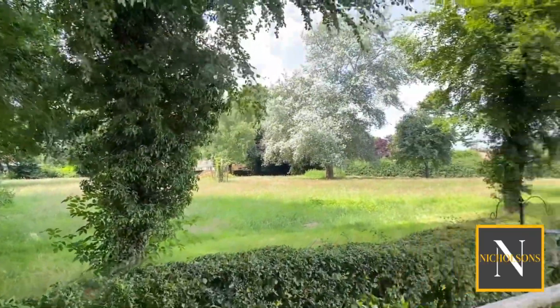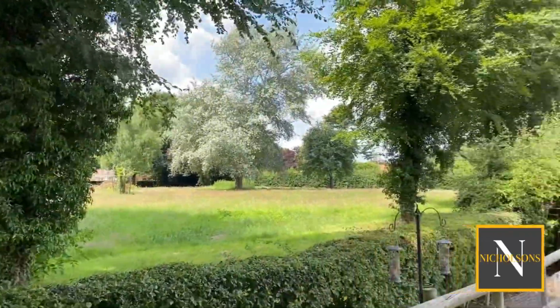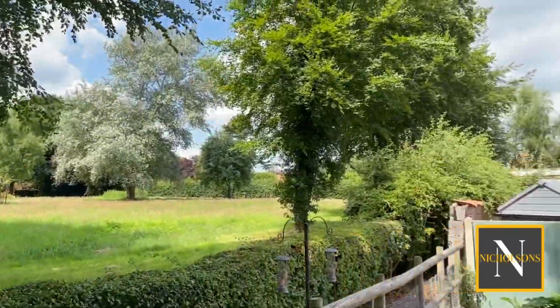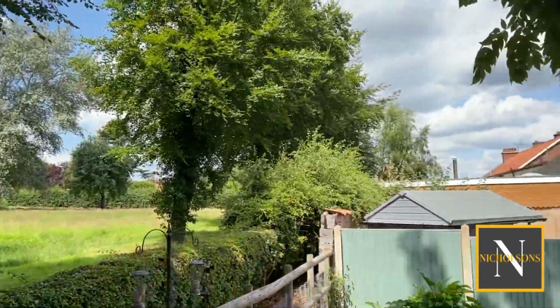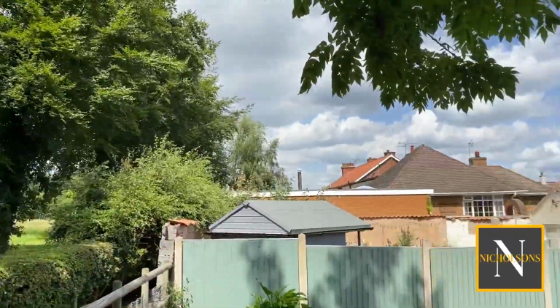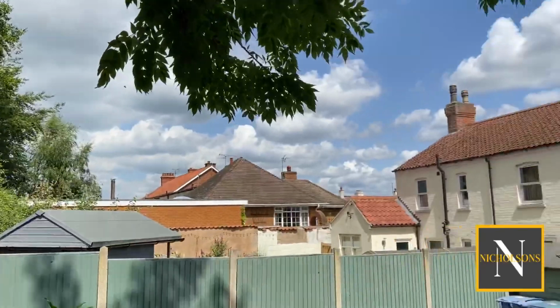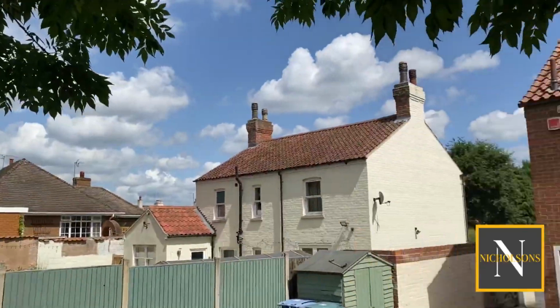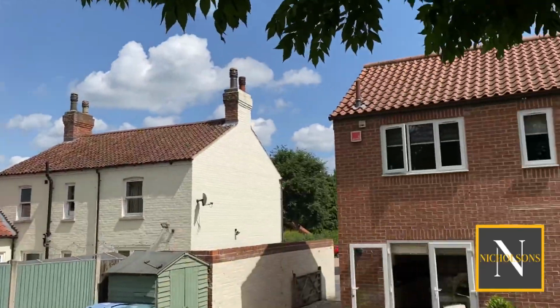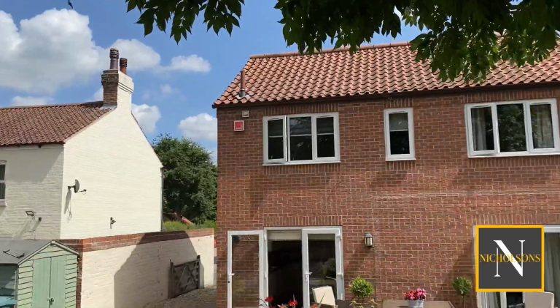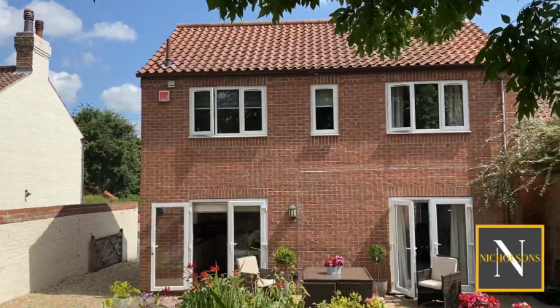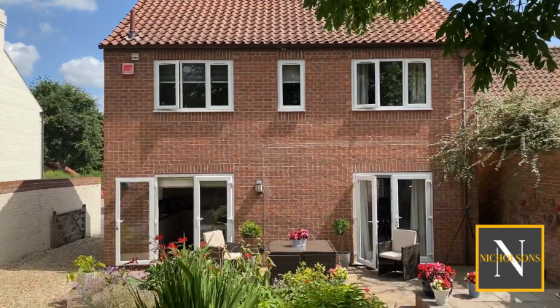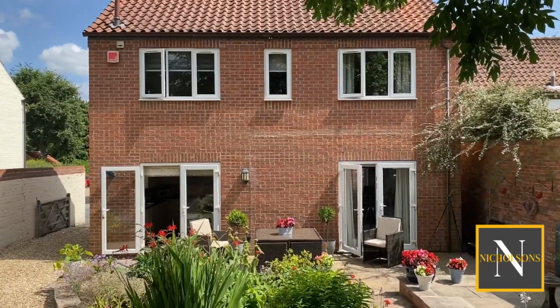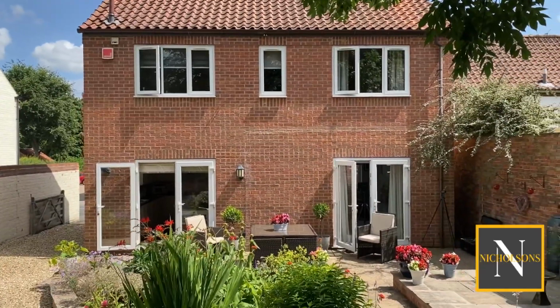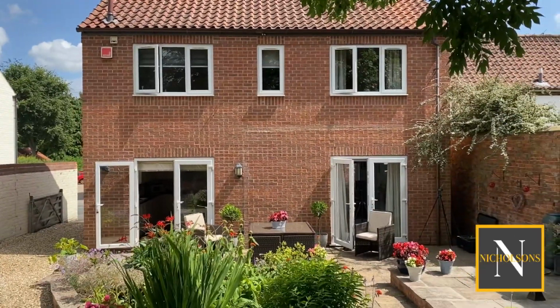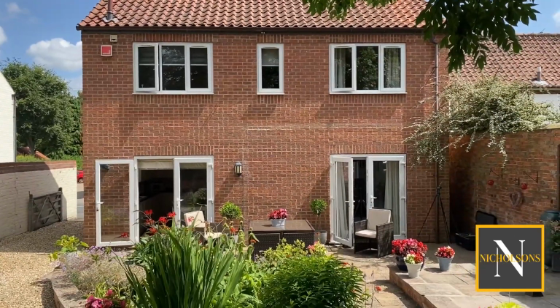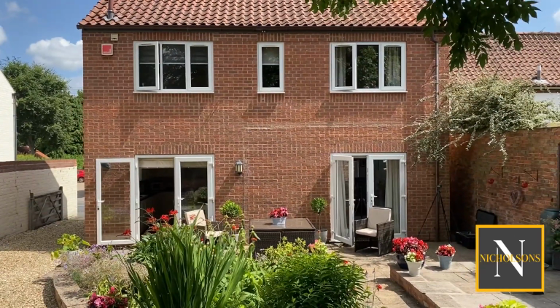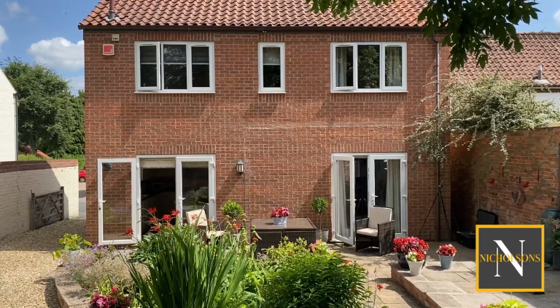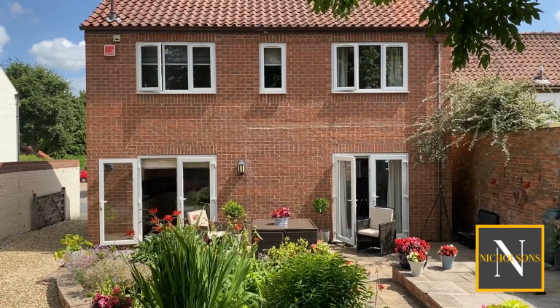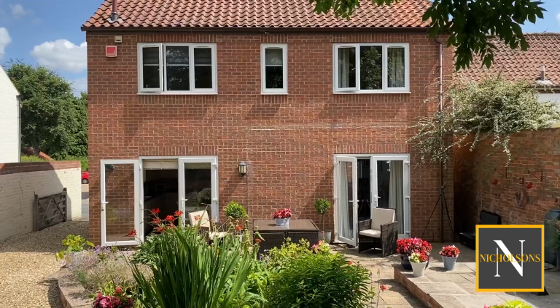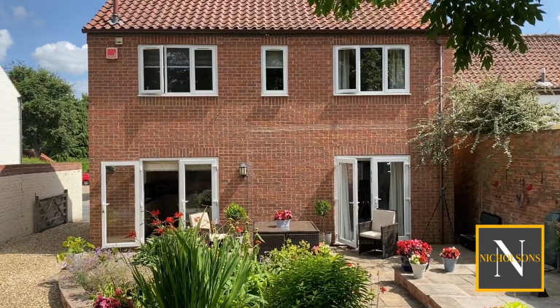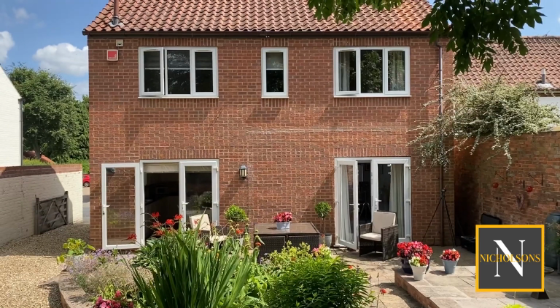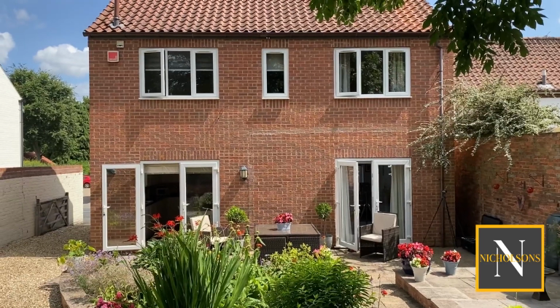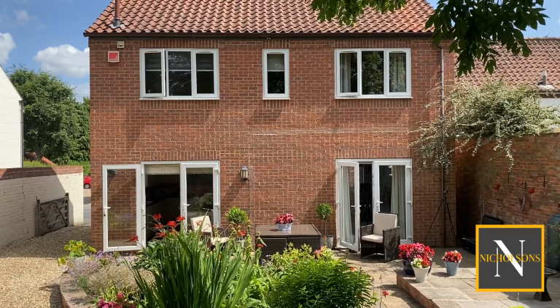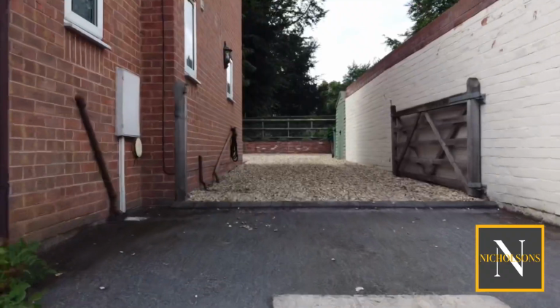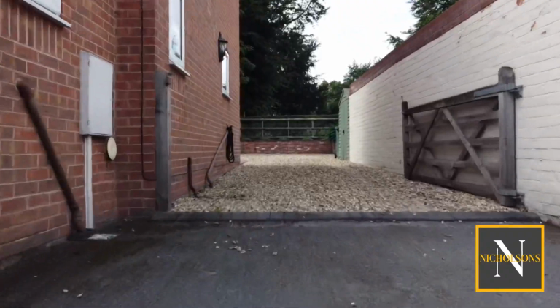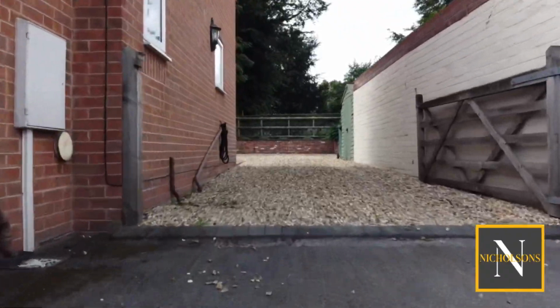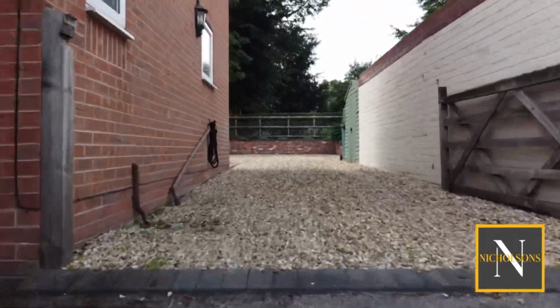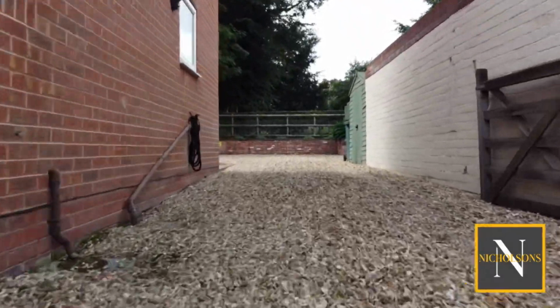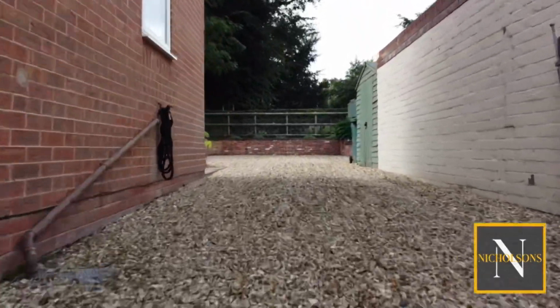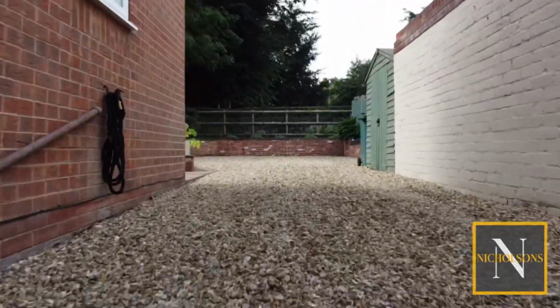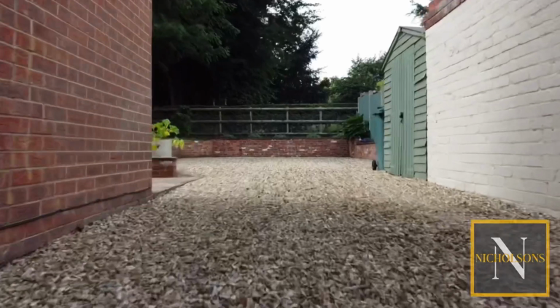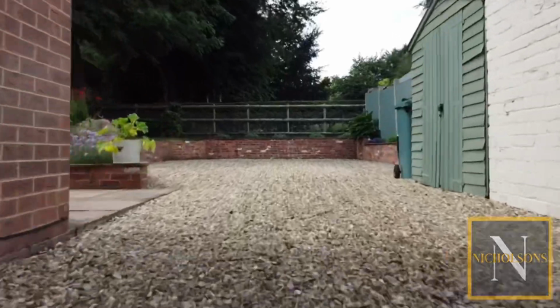The property is available to view now both virtually and physically. Give us a call on 01777 808 777, drop us an email at hello@nicholsonsestateagents.co.uk or send me a message on the socials.